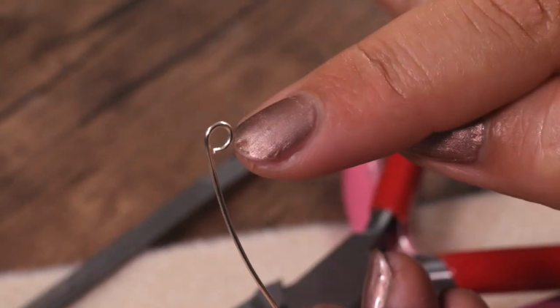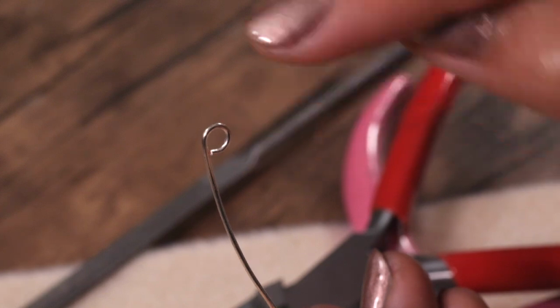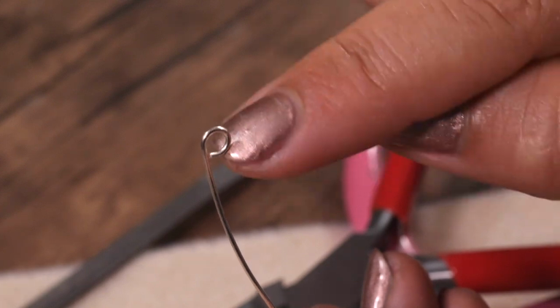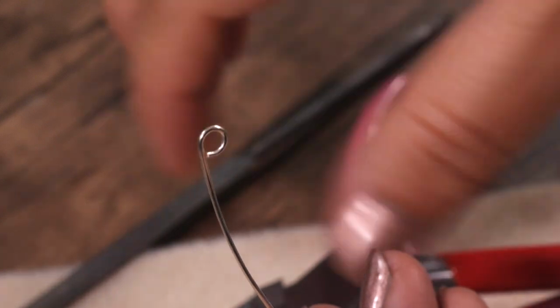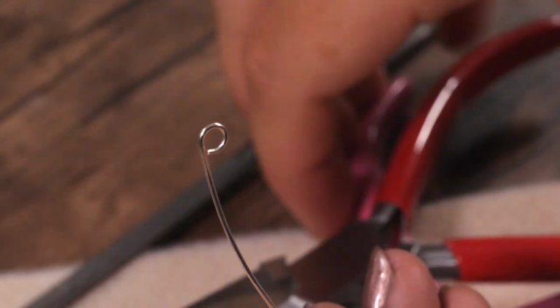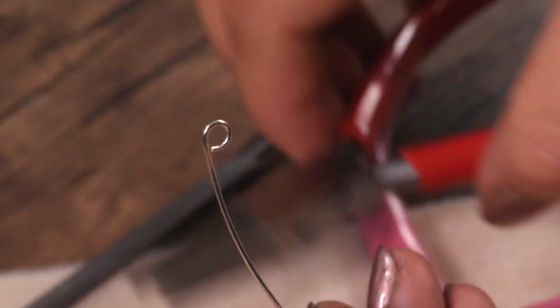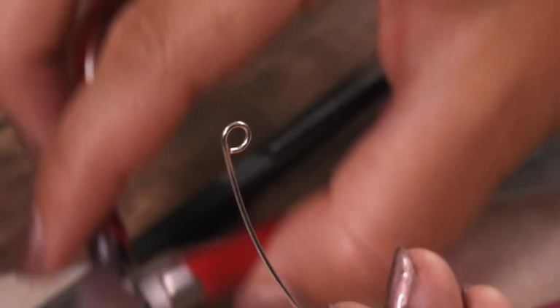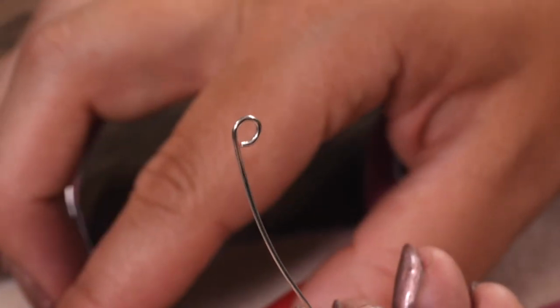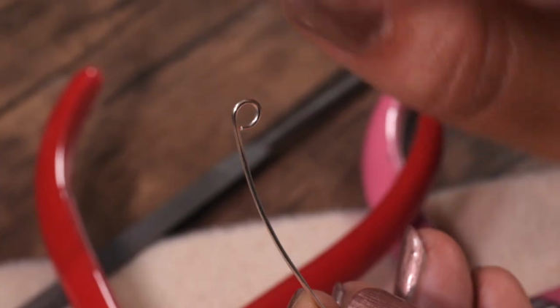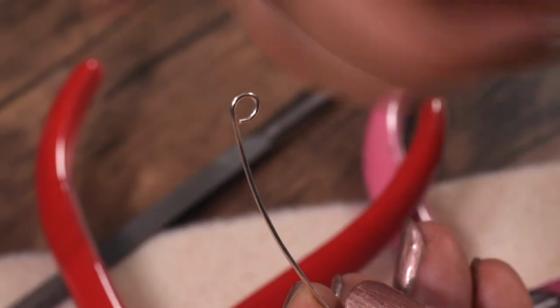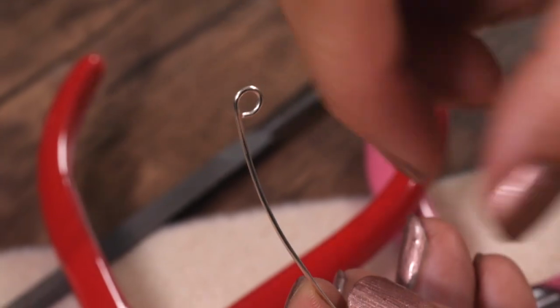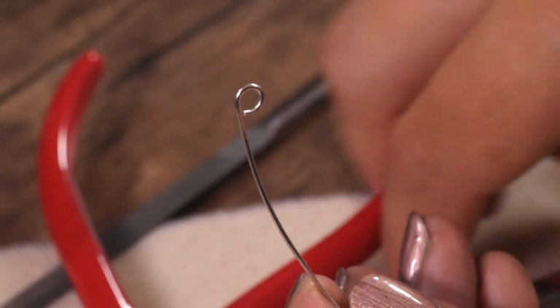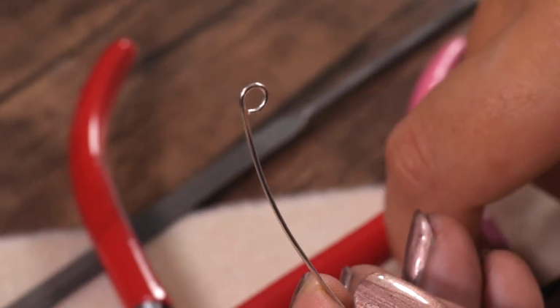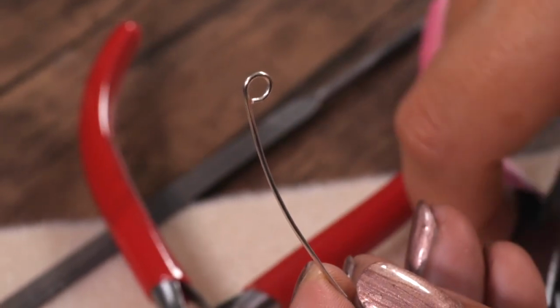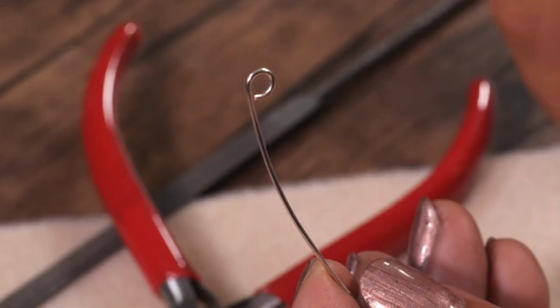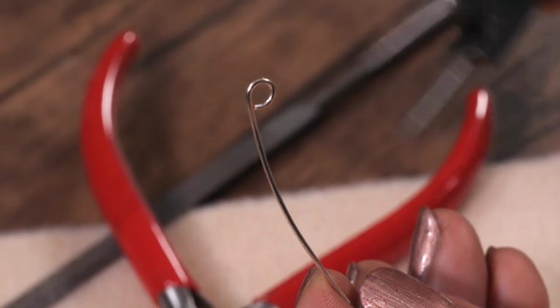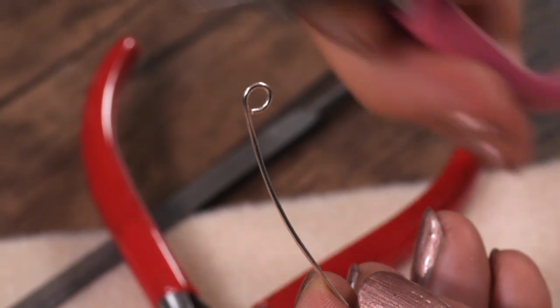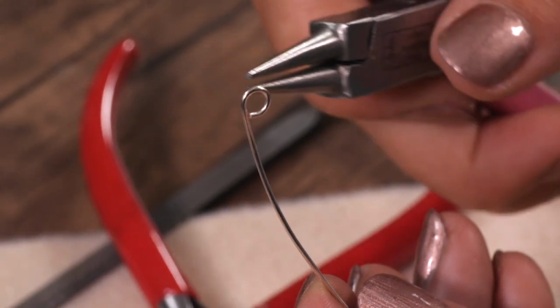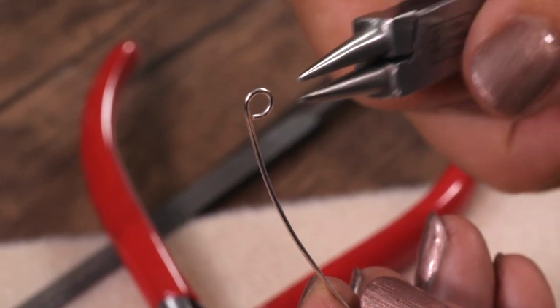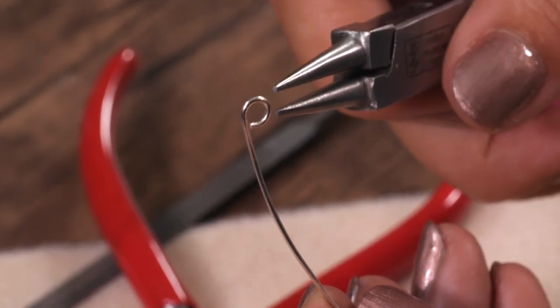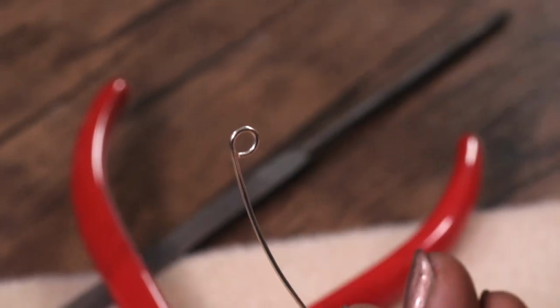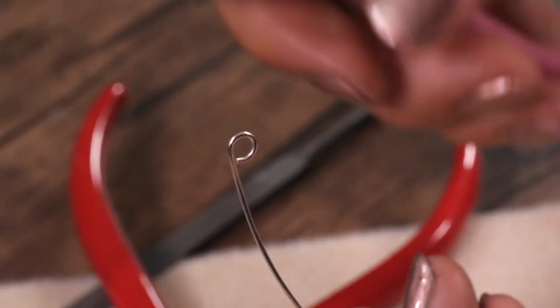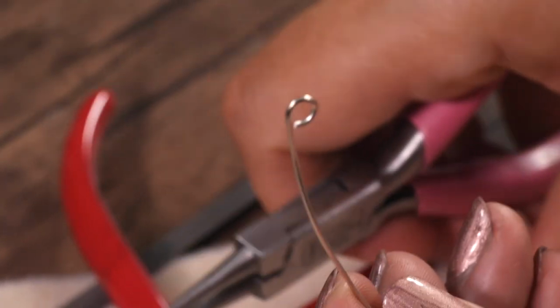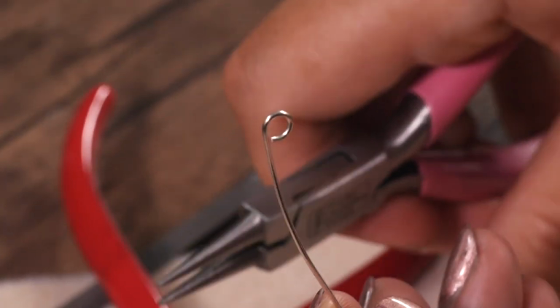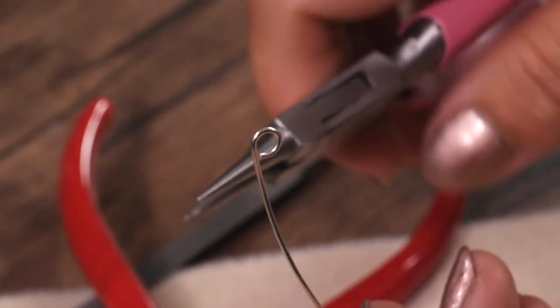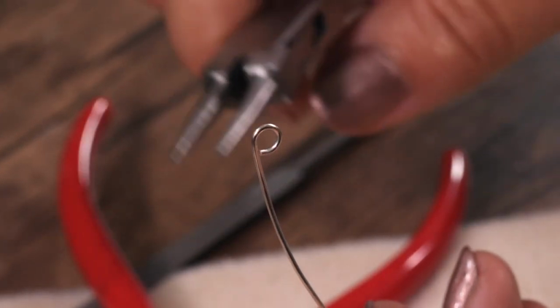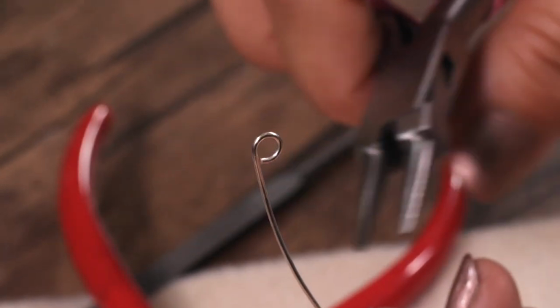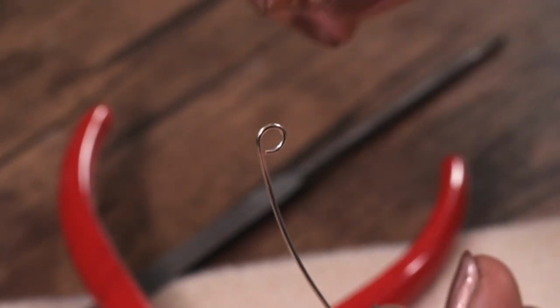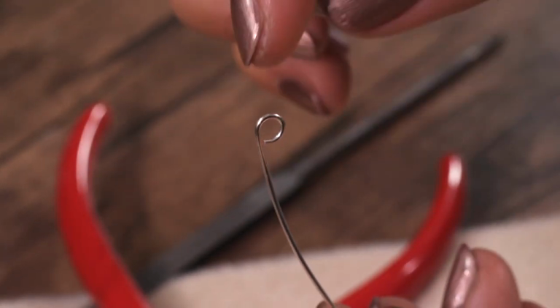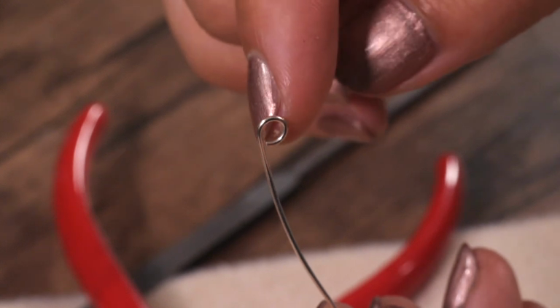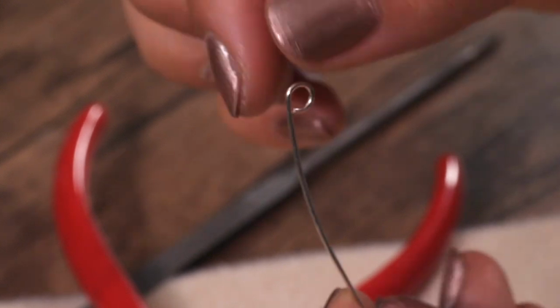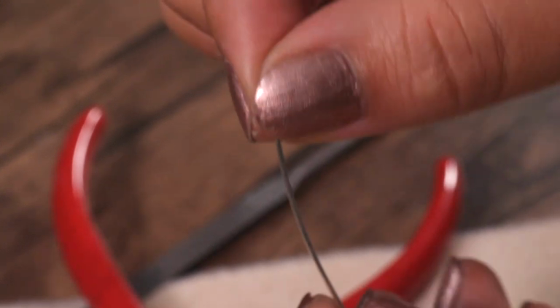Sometimes you want a number nine loop for certain designs, but often you want it centralised. For example, if you're doing ear wires you'd leave it like this and carry on, but if you're making eye pins you normally want it in the centre.